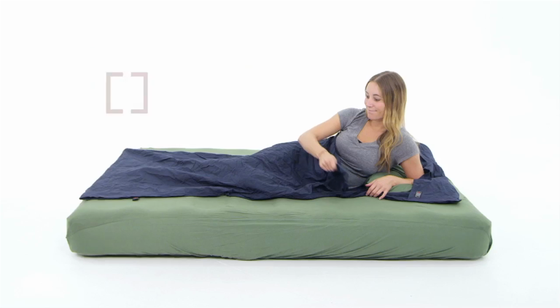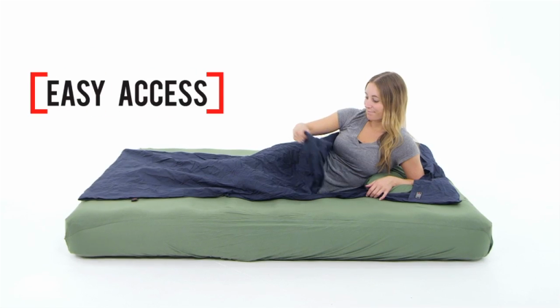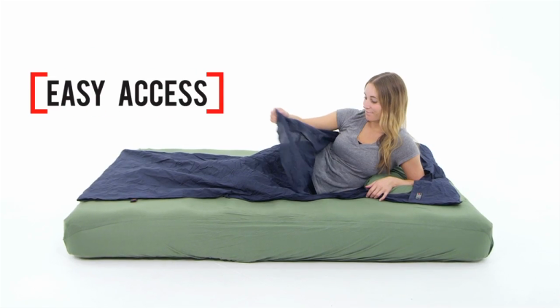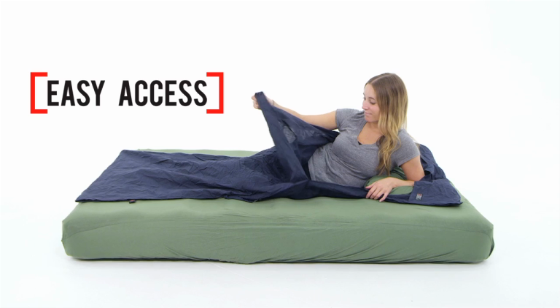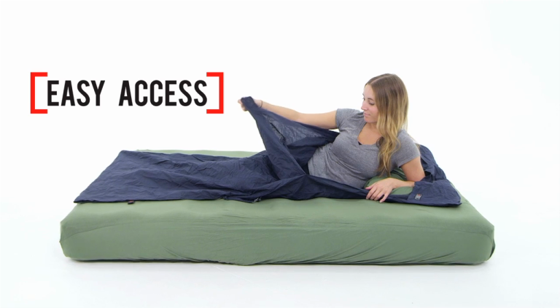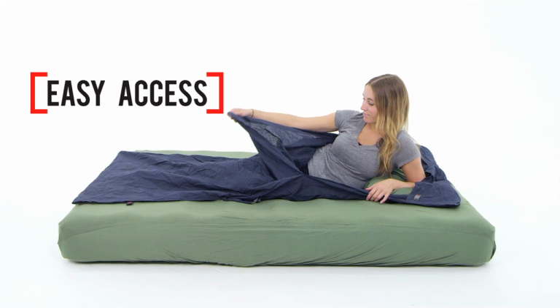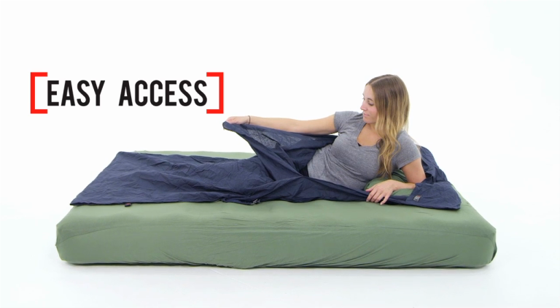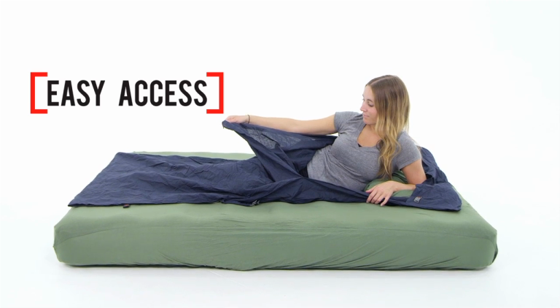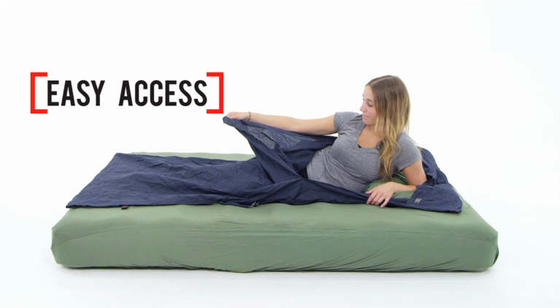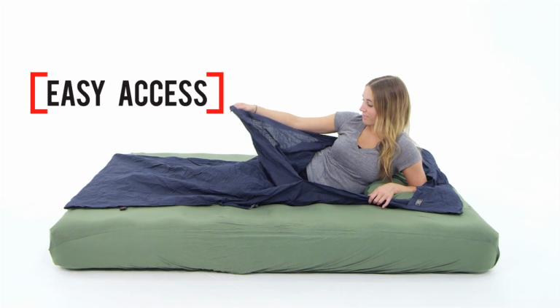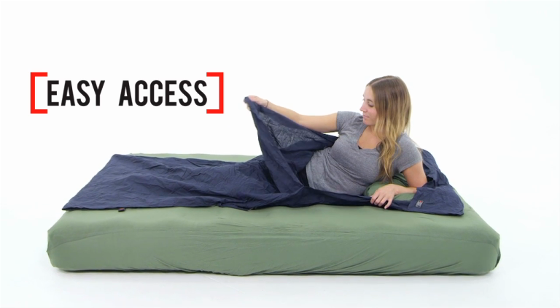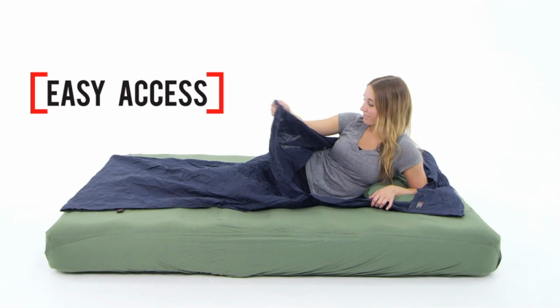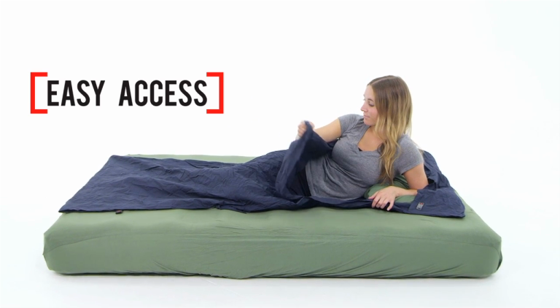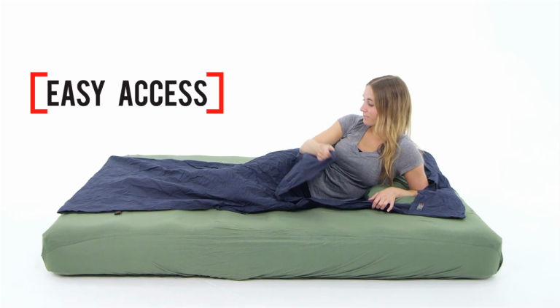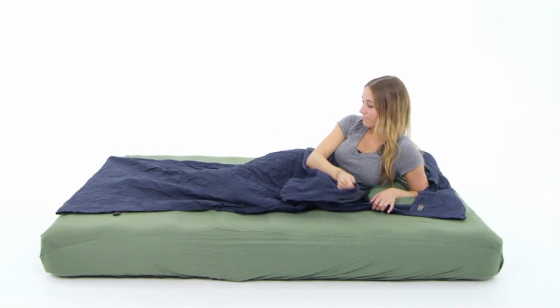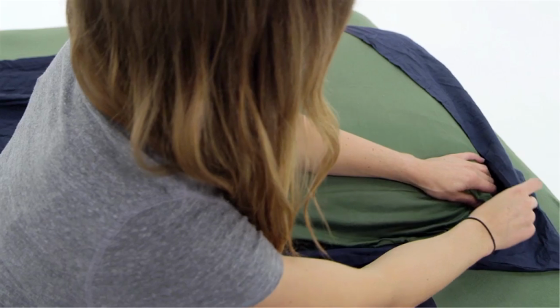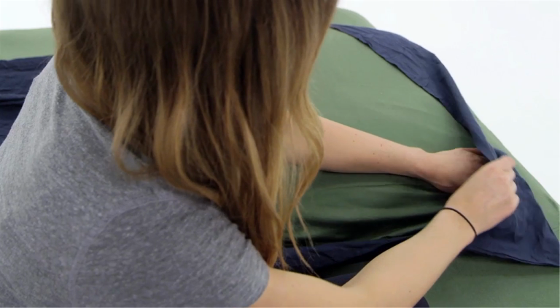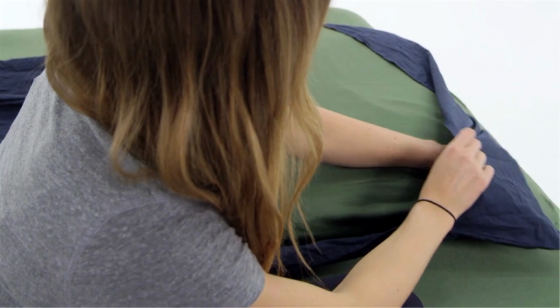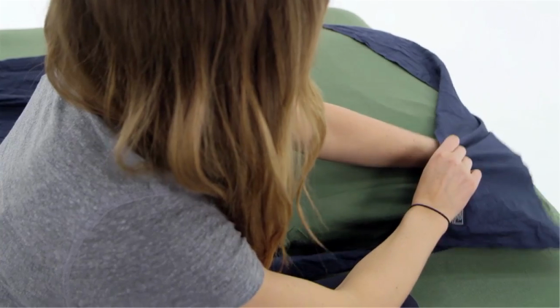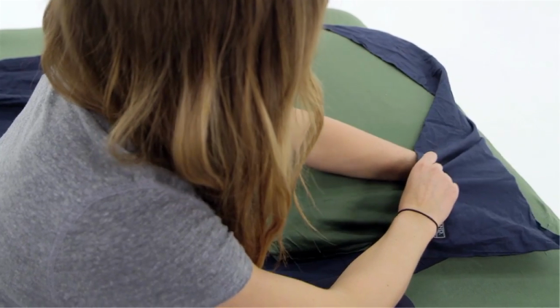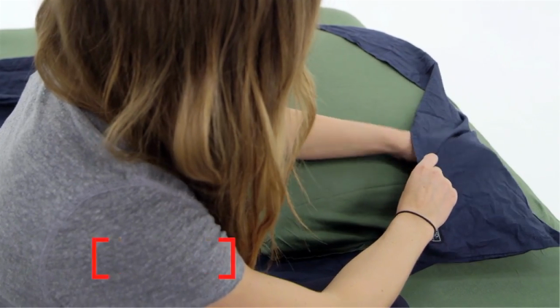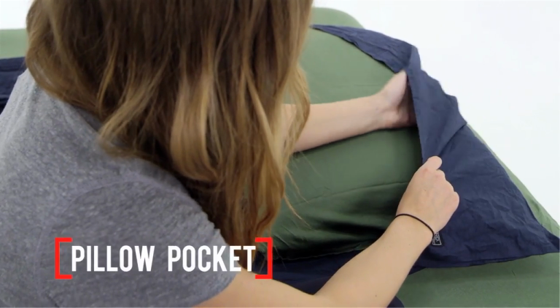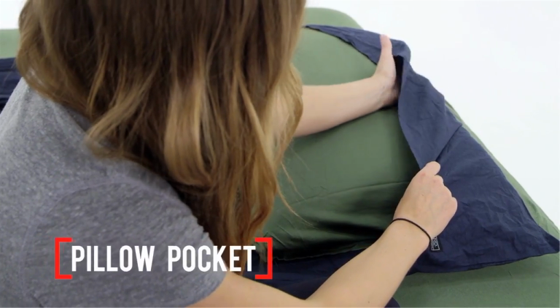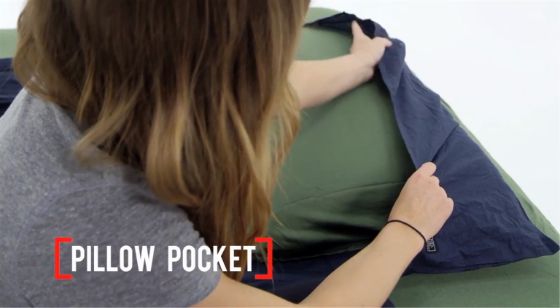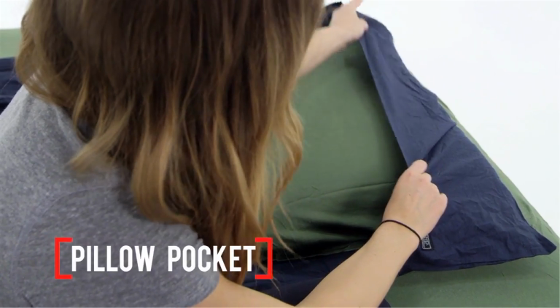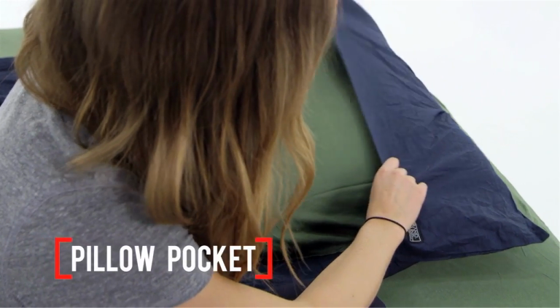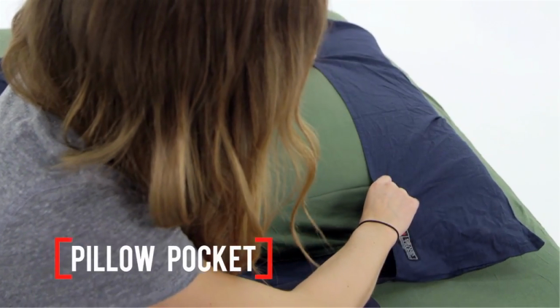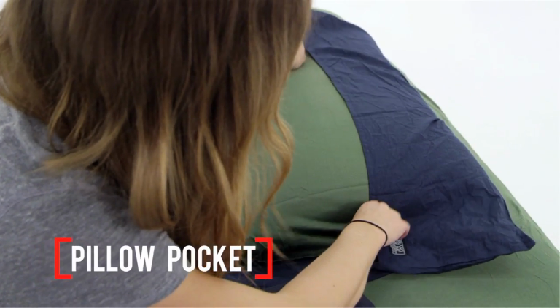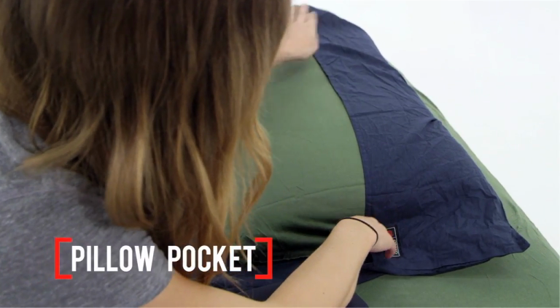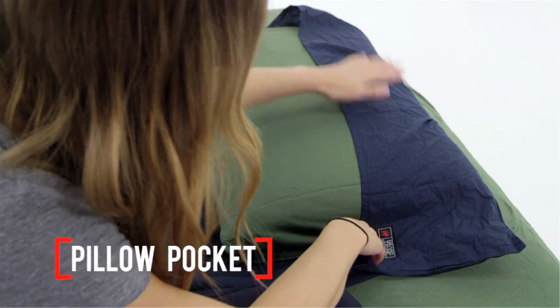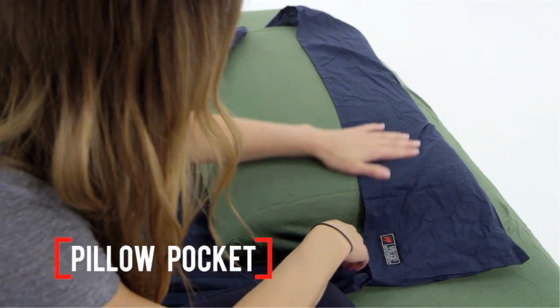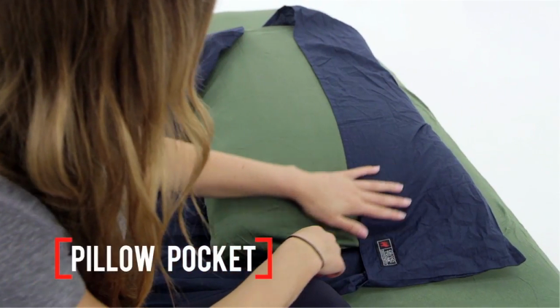The sides are split to make it easy to get in and out of, and it offers a roomy, rectangular interior perfect for a solo traveler. An attached pillow pocket protects your head and offers a soft surface for your face.